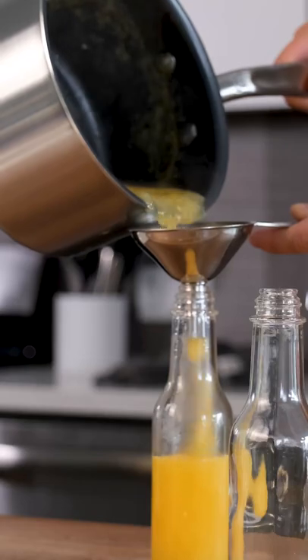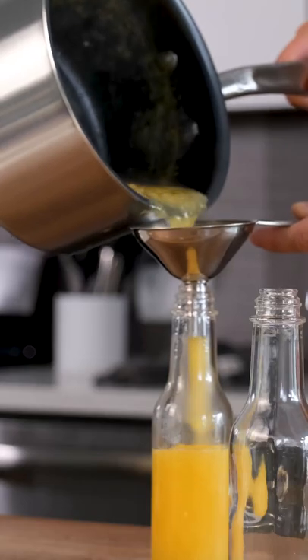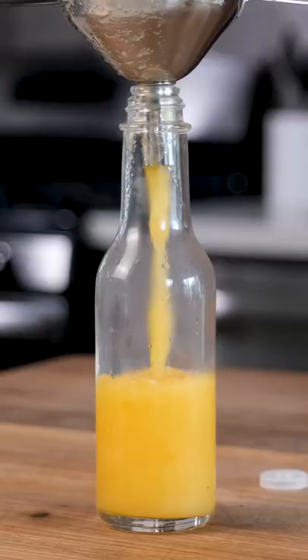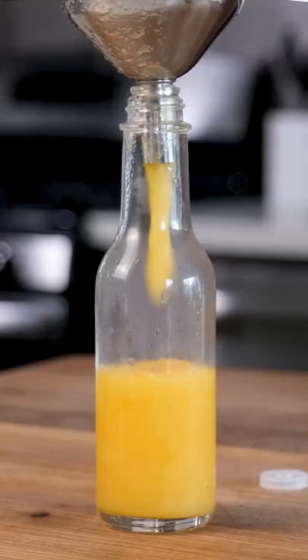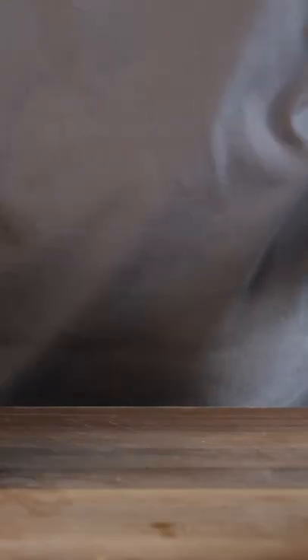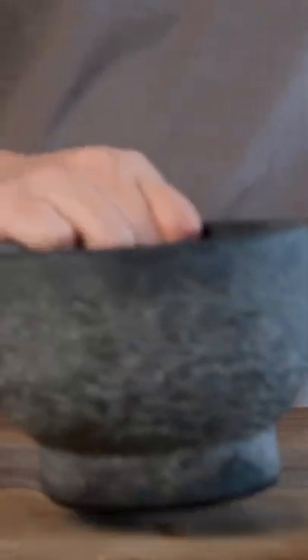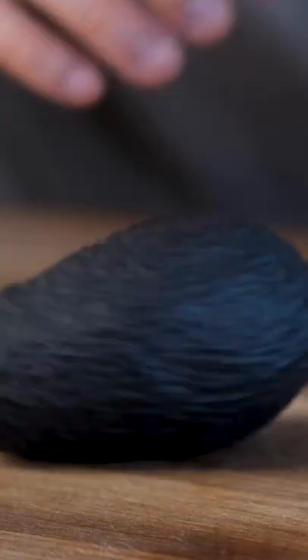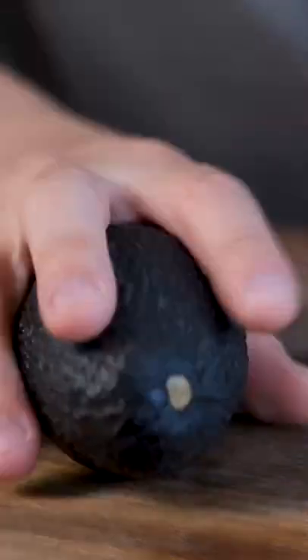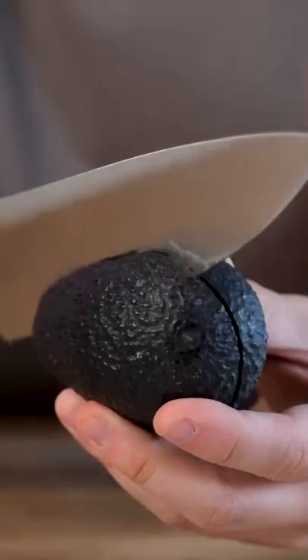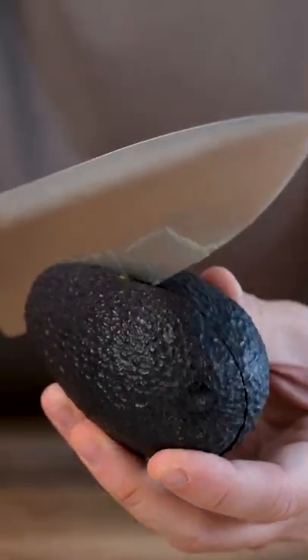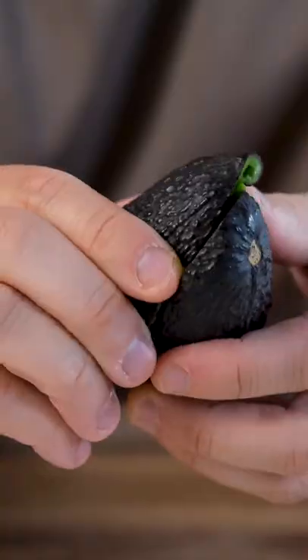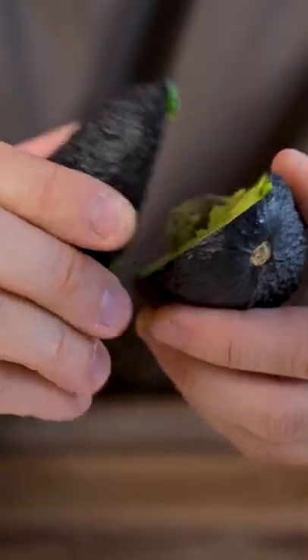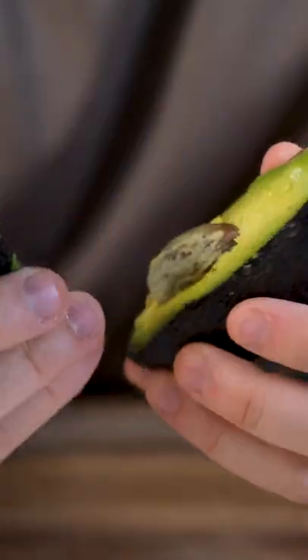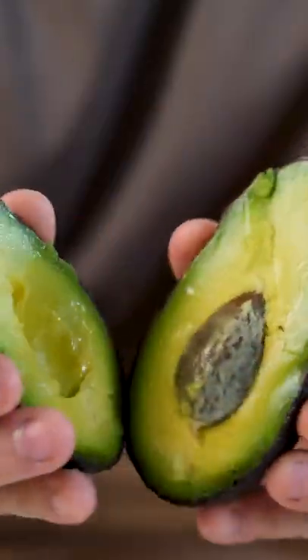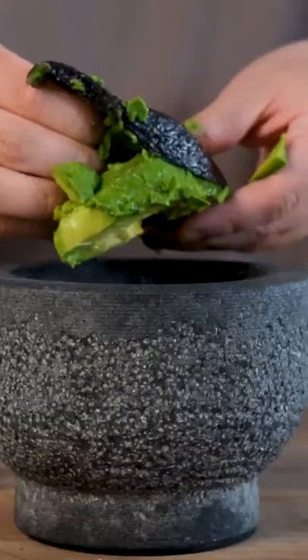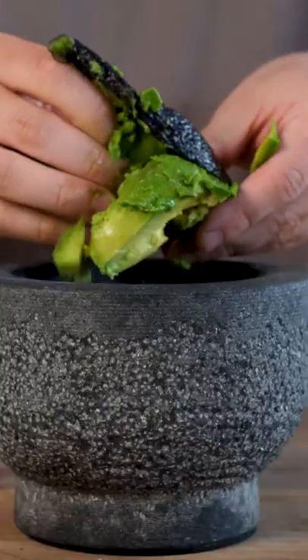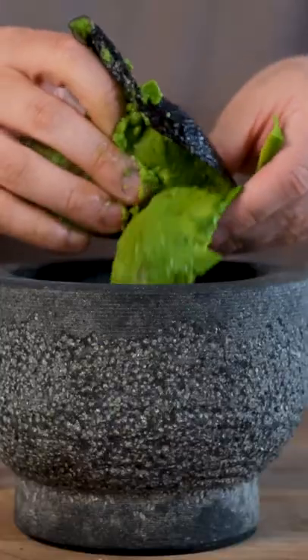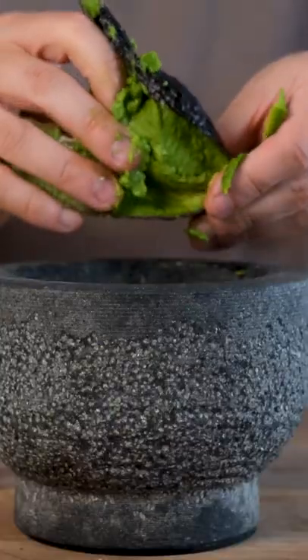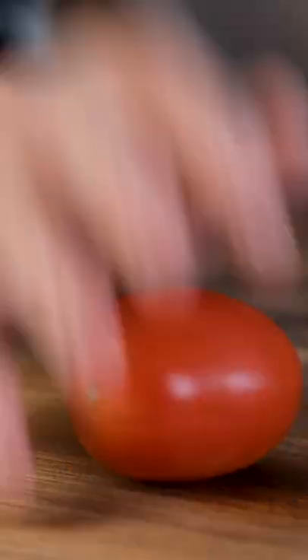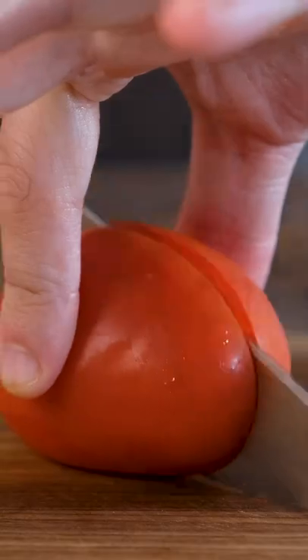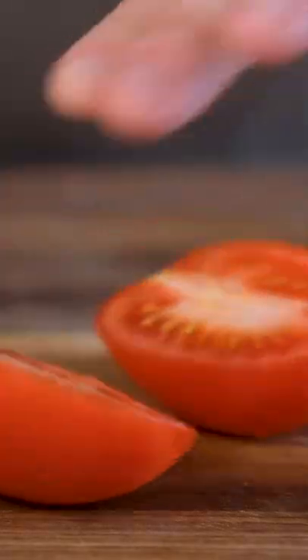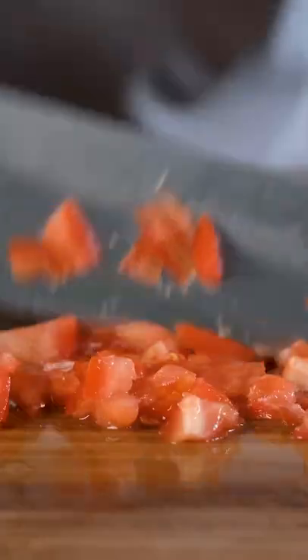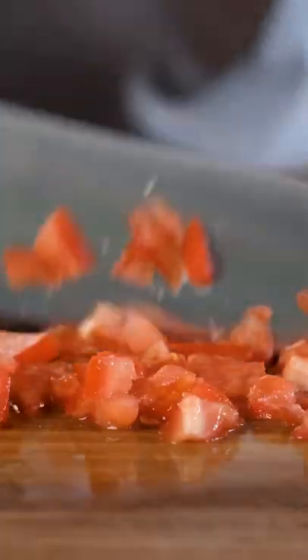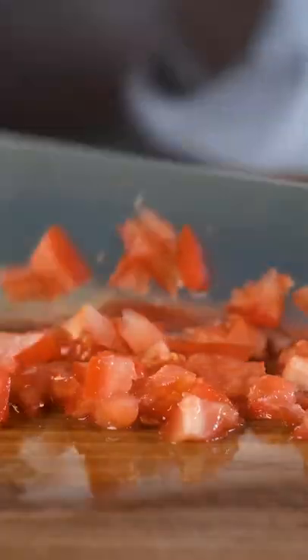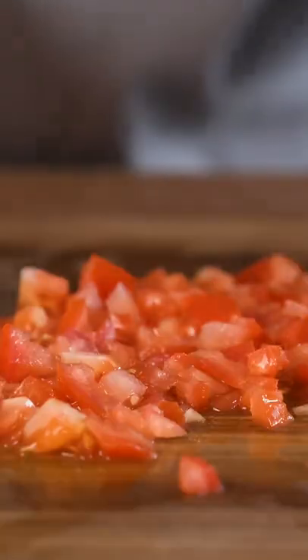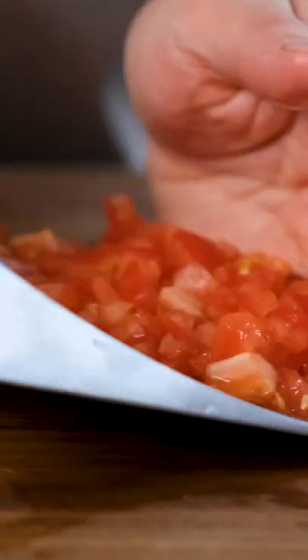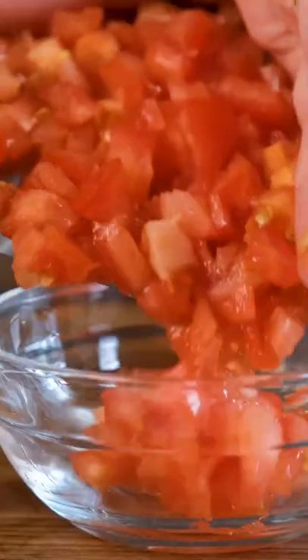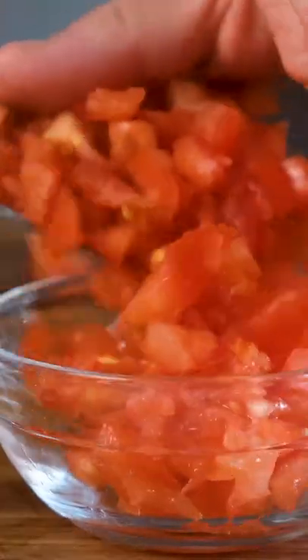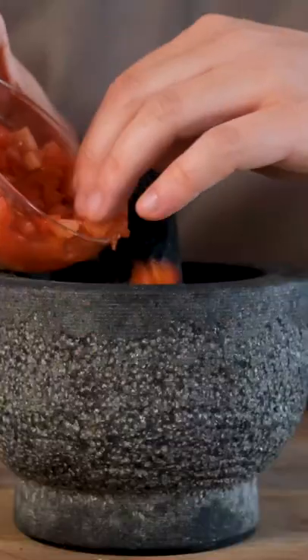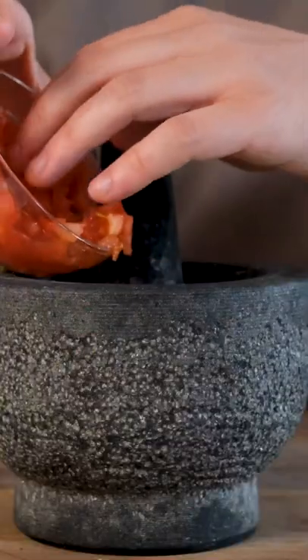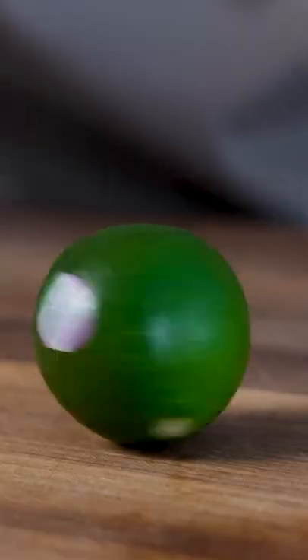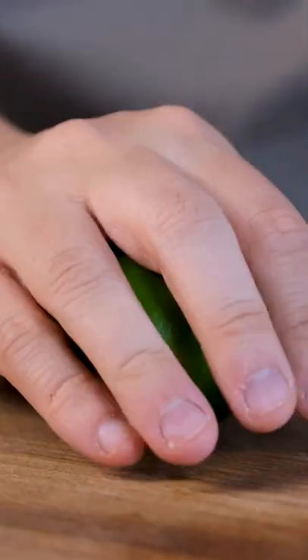On top of that, a guacamole that to the eye seems normal, but upon closer inspection, we can see that there's been copious amounts of uni mixed into the guacamole itself.